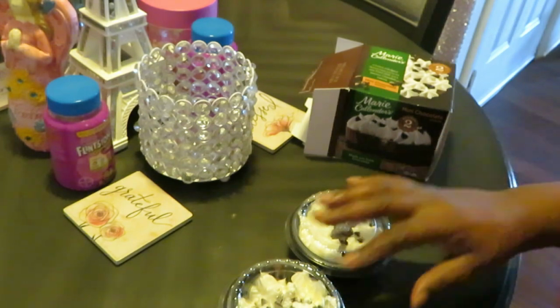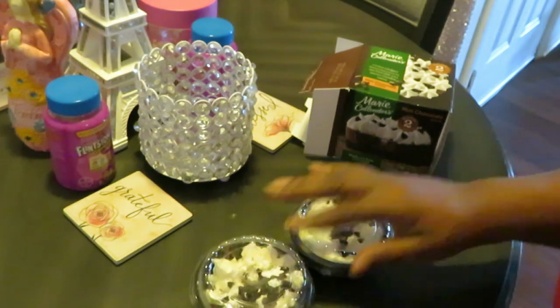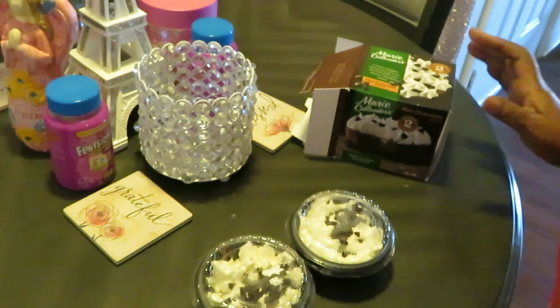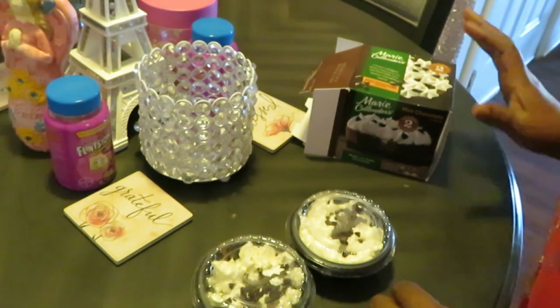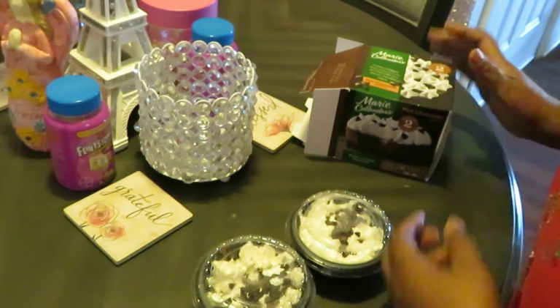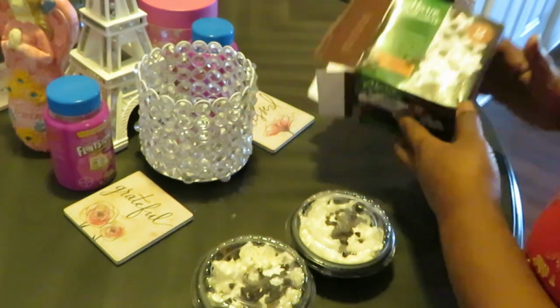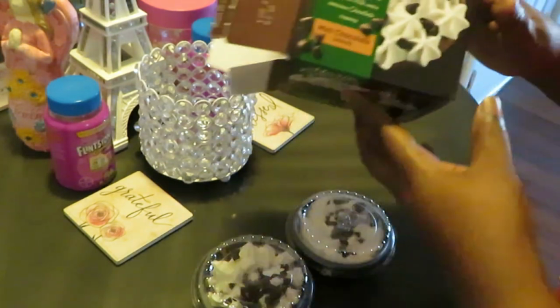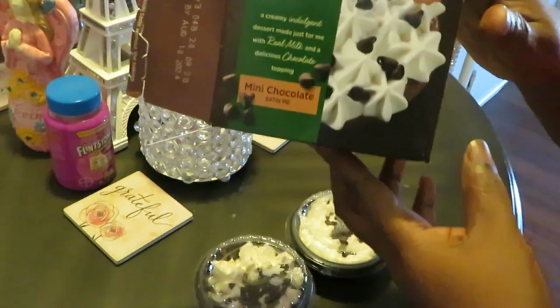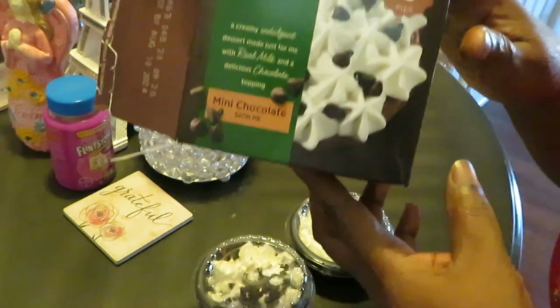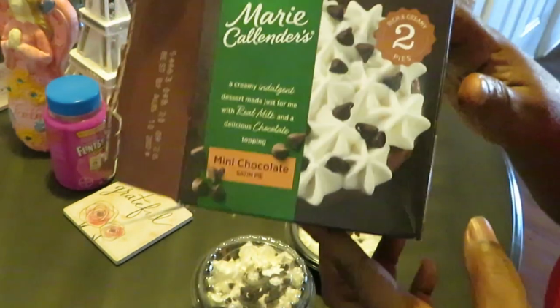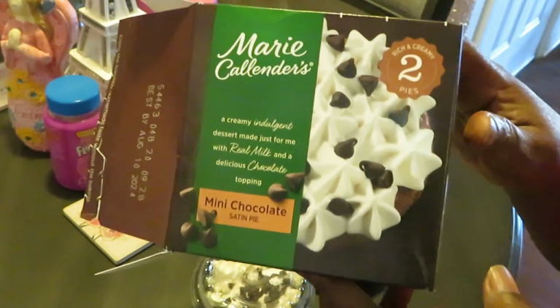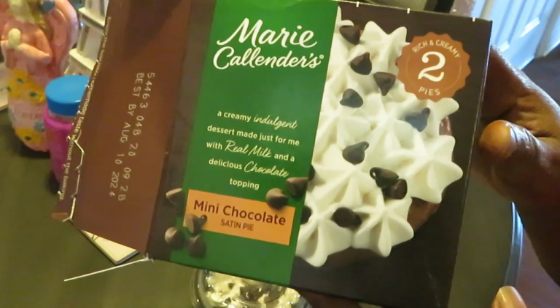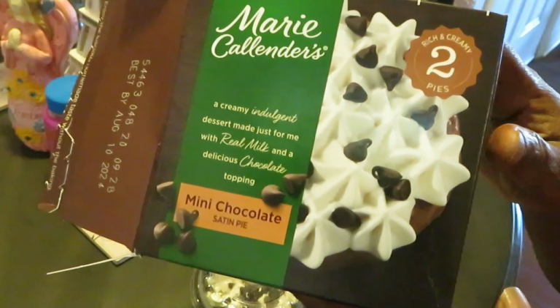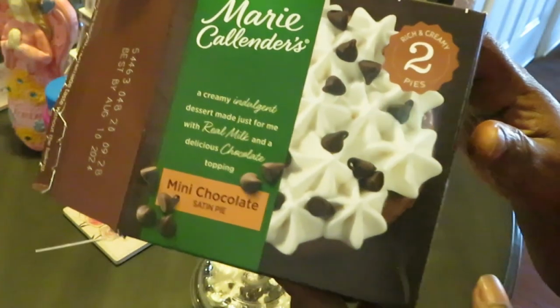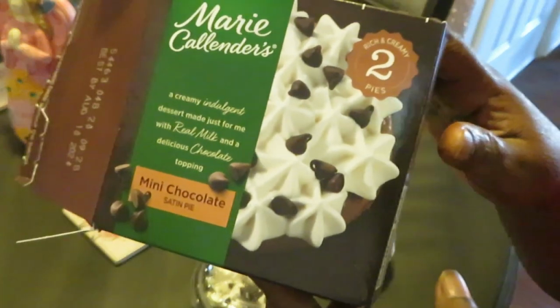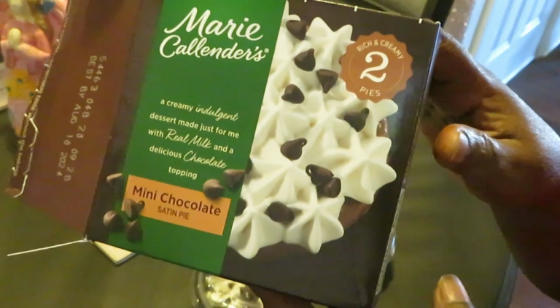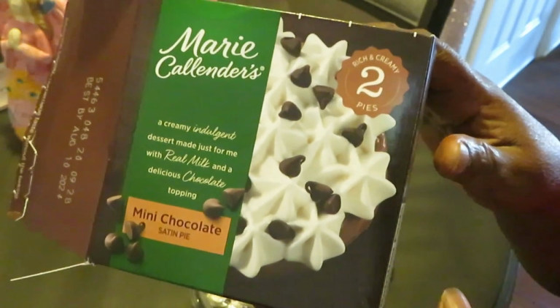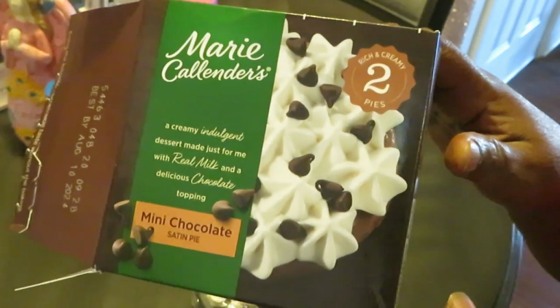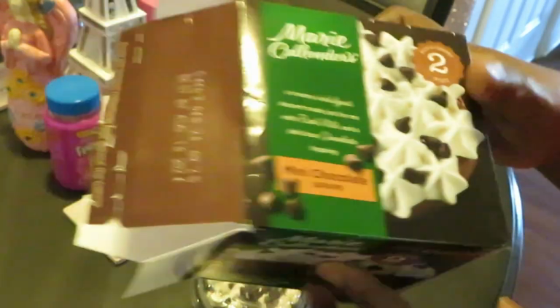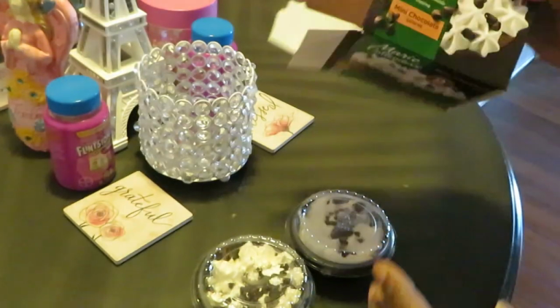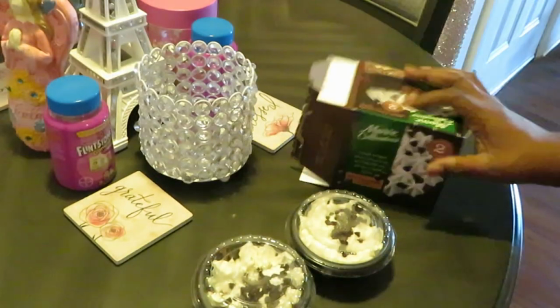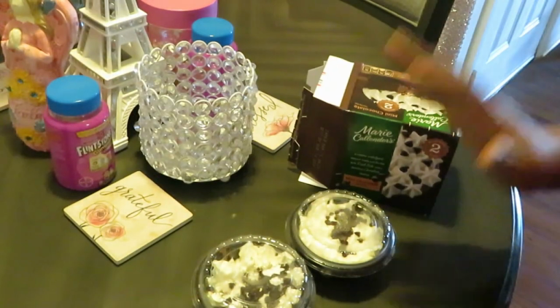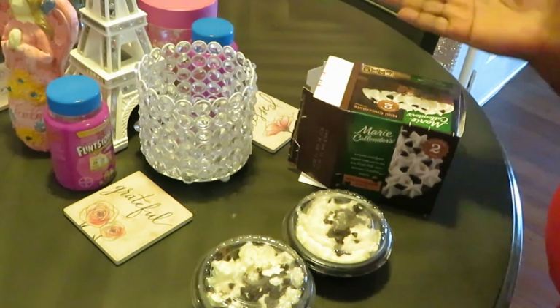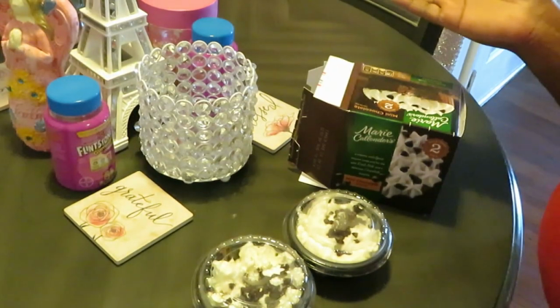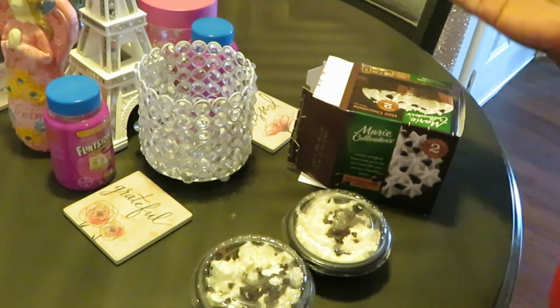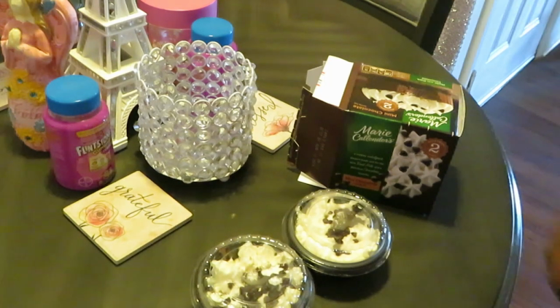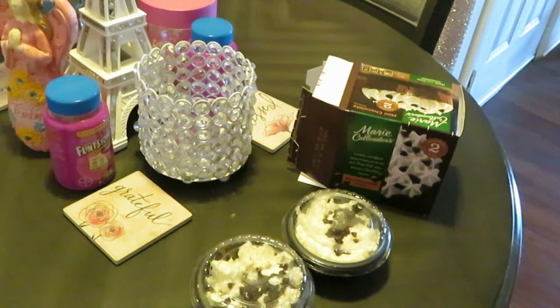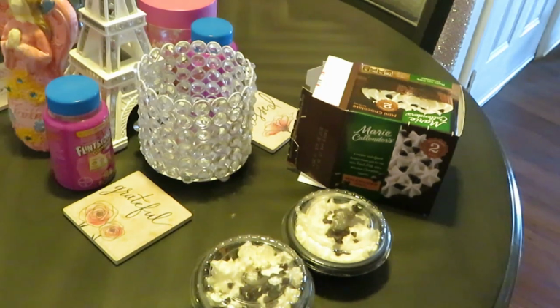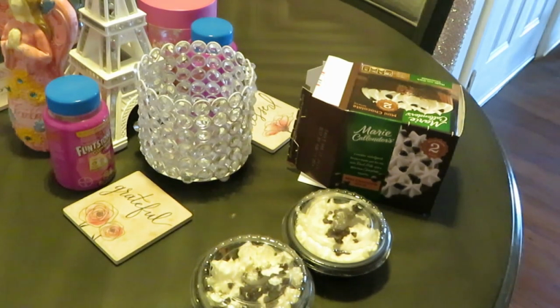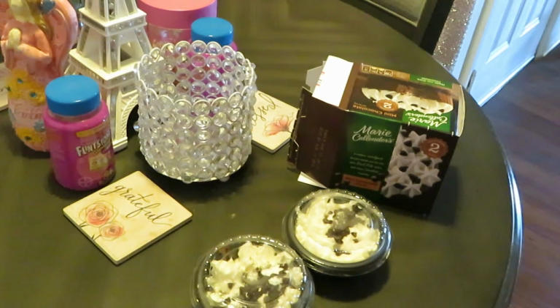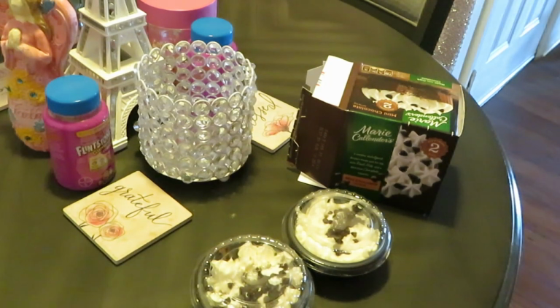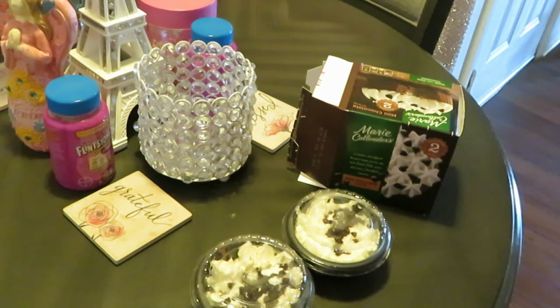Let me show y'all that picture on the box again — quick and easy family dessert. Thank y'all so much for watching. This is Eureka Misha.